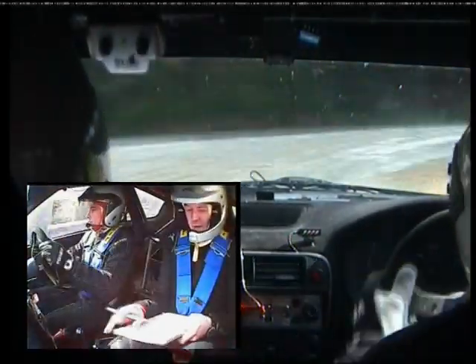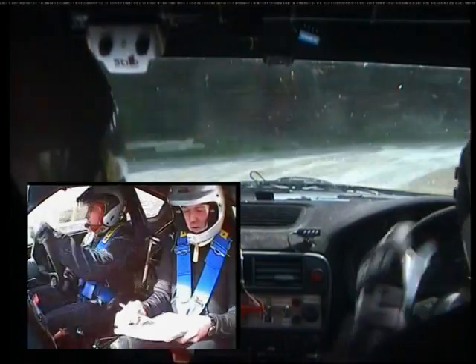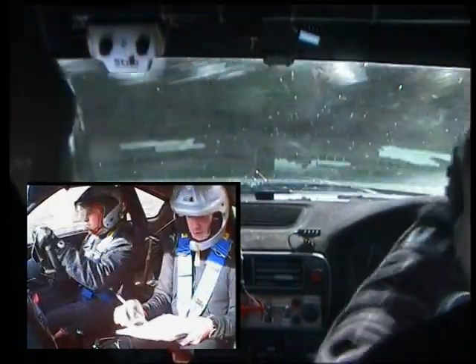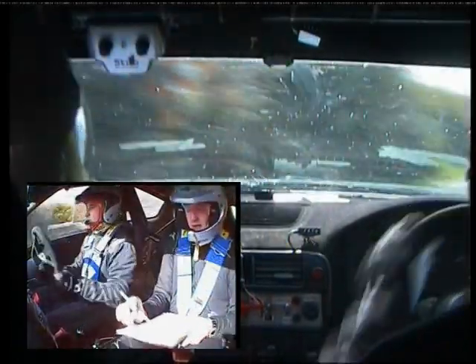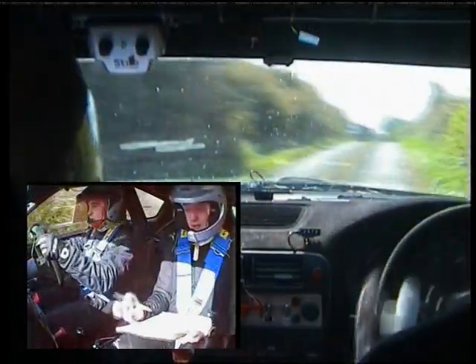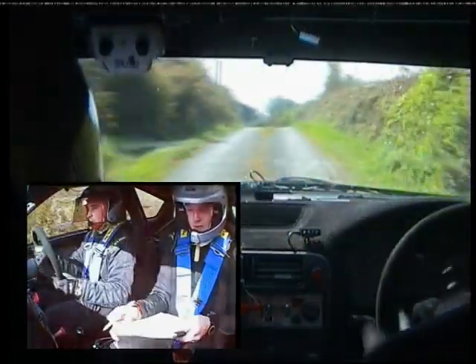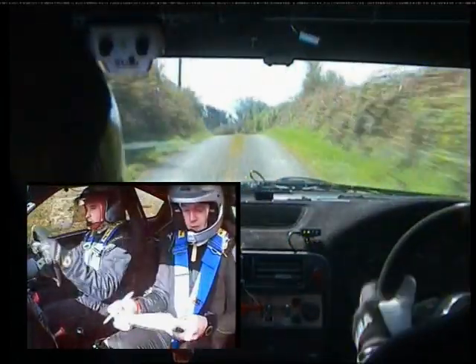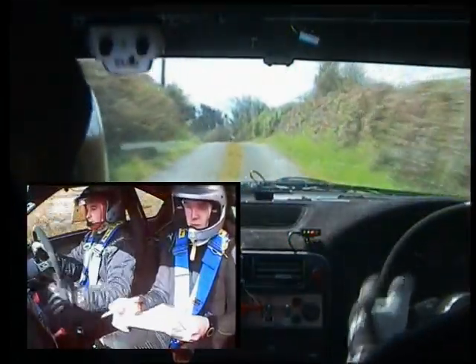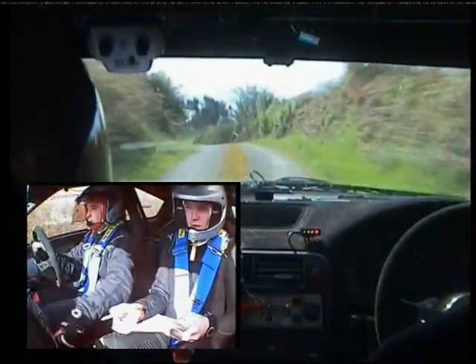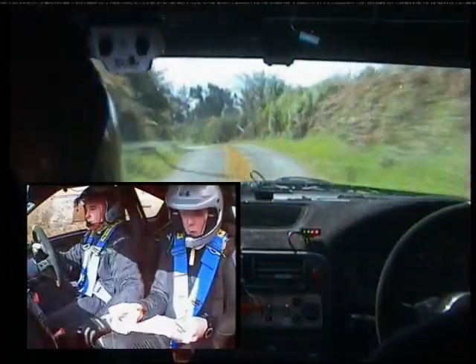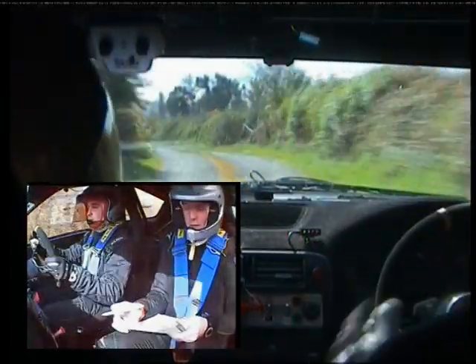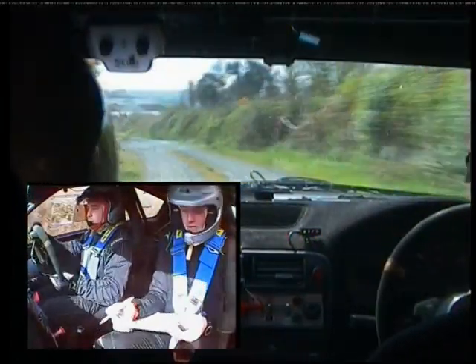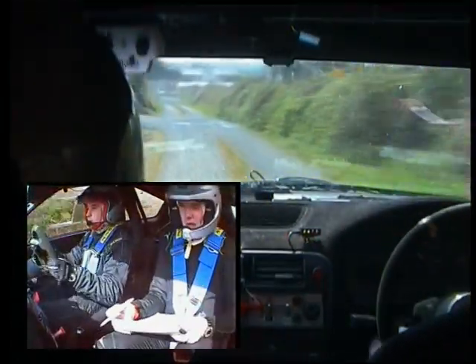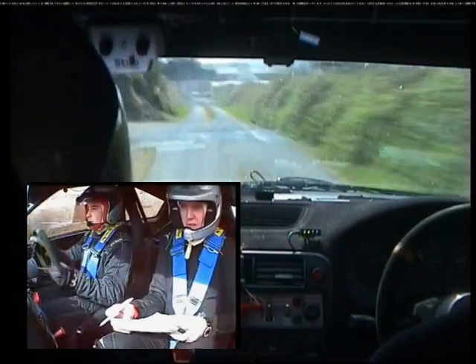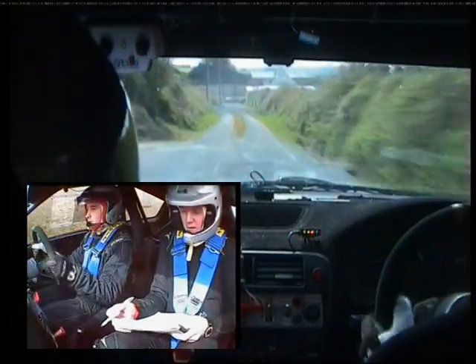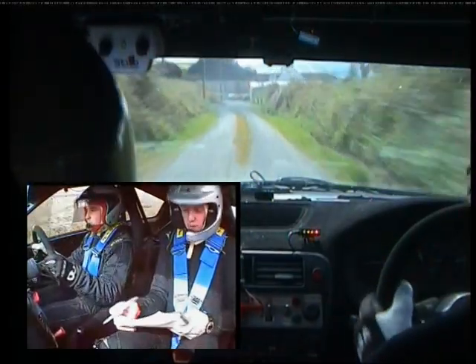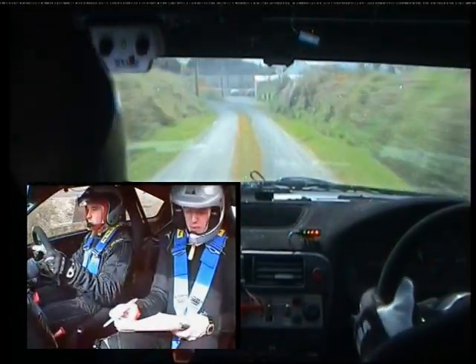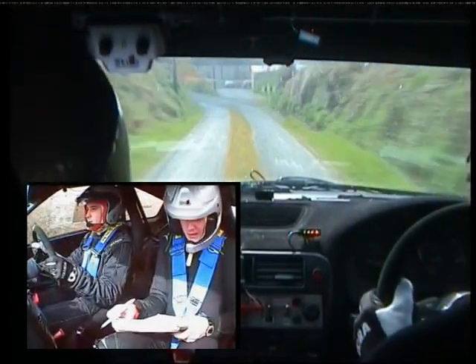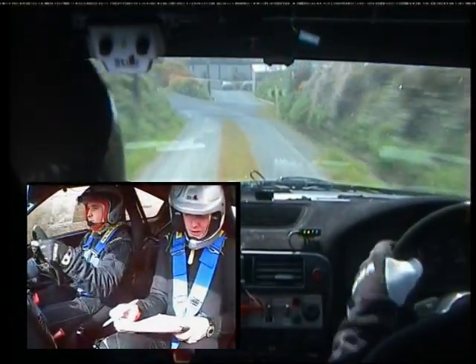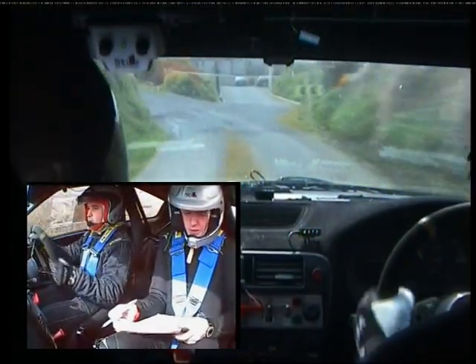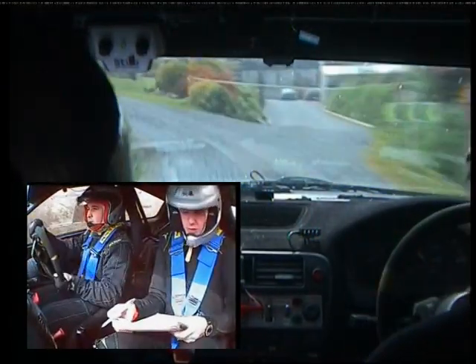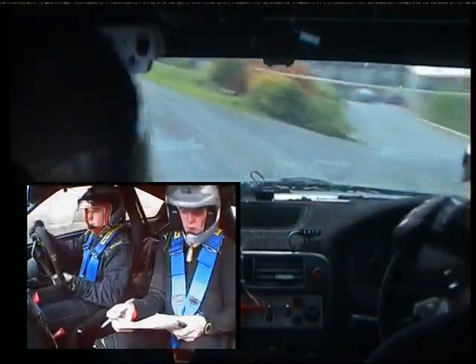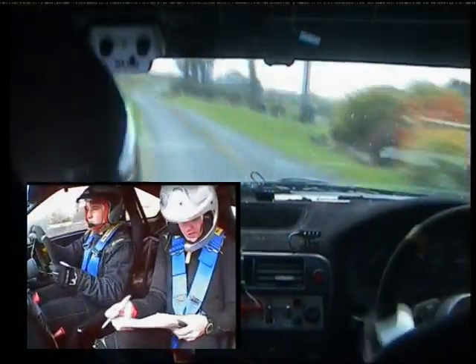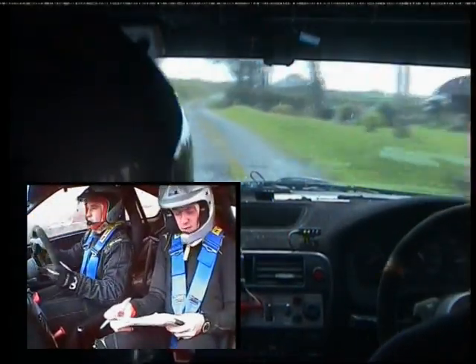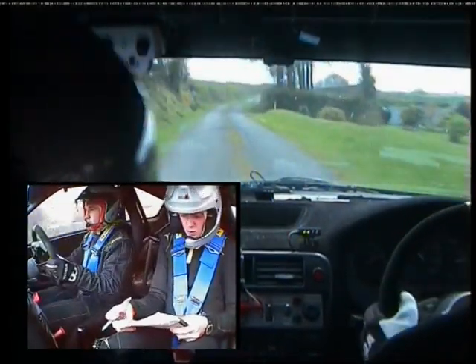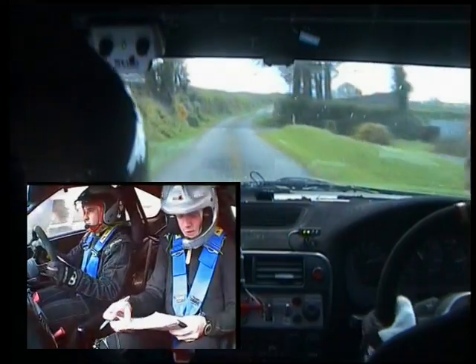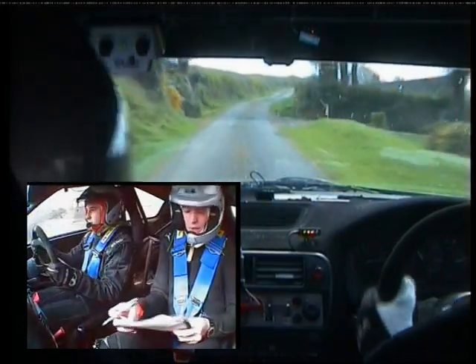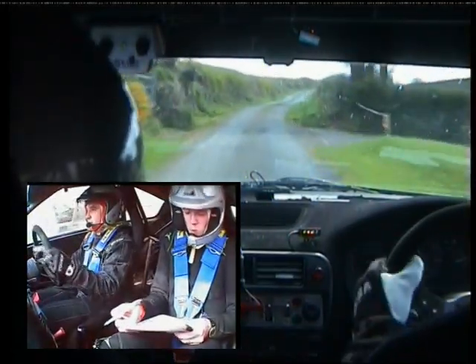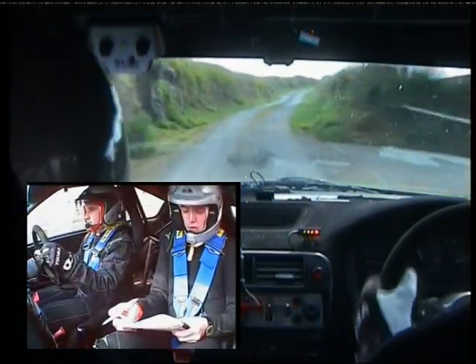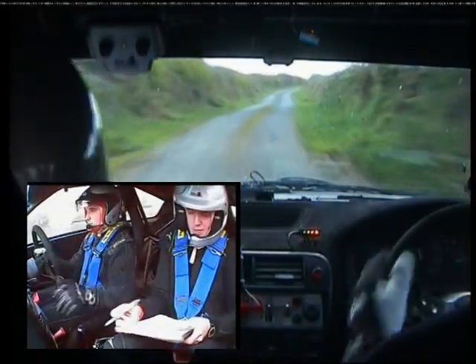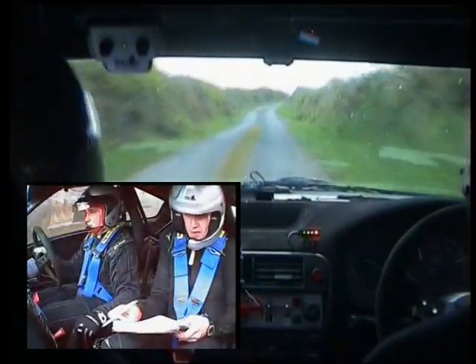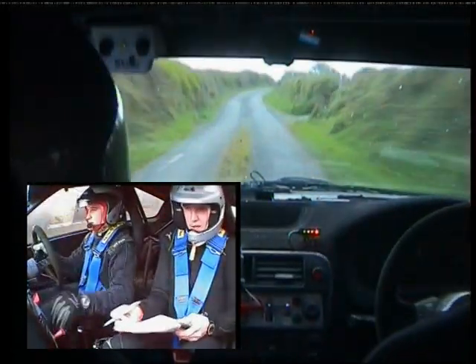To two left over crest. 60. Four left past the lane. 130 up middle. Two right into two left and go. Three right. 80.